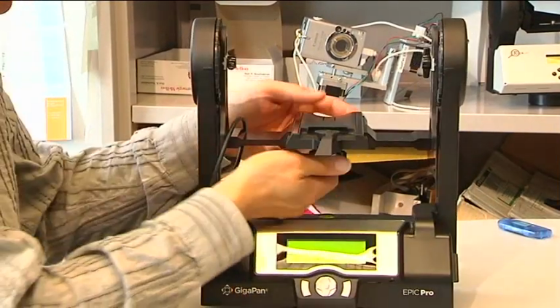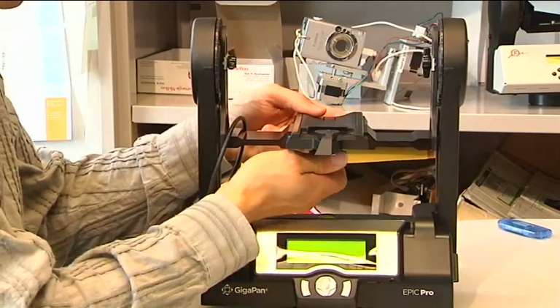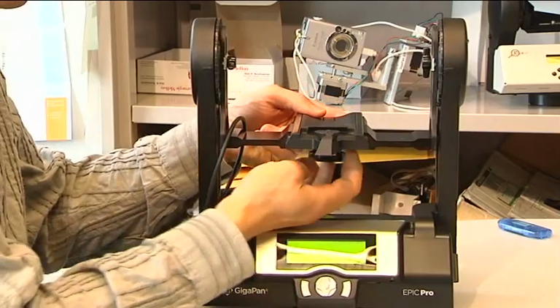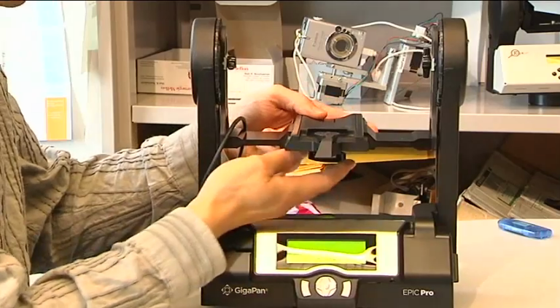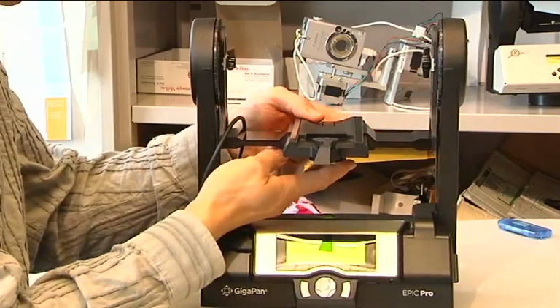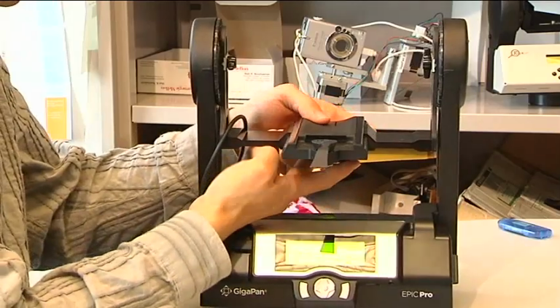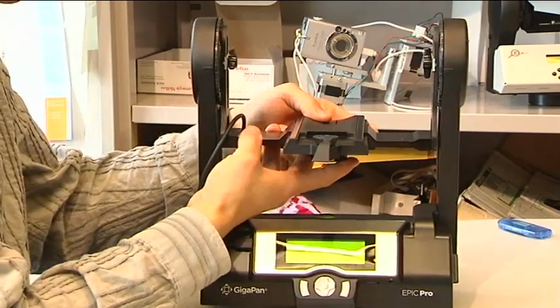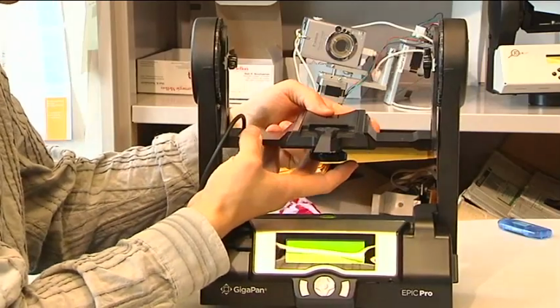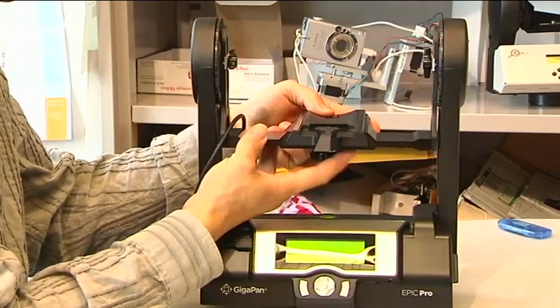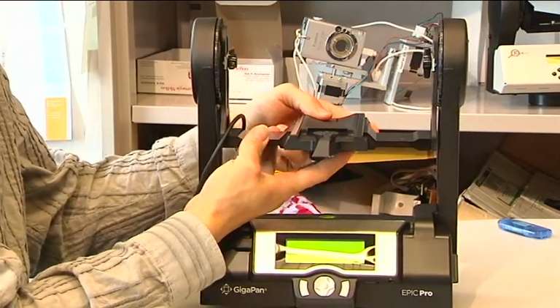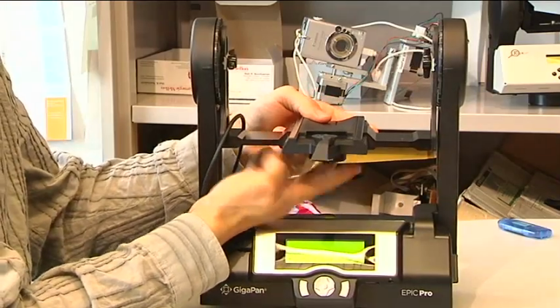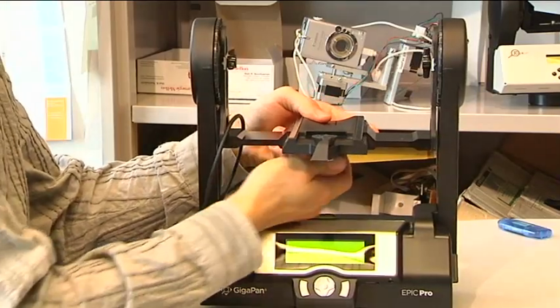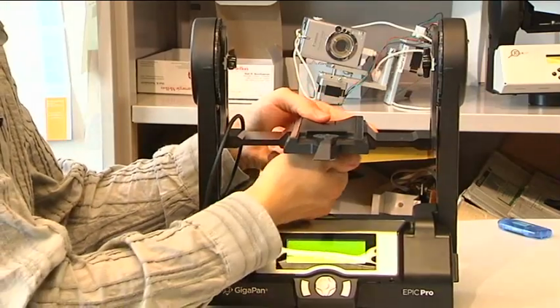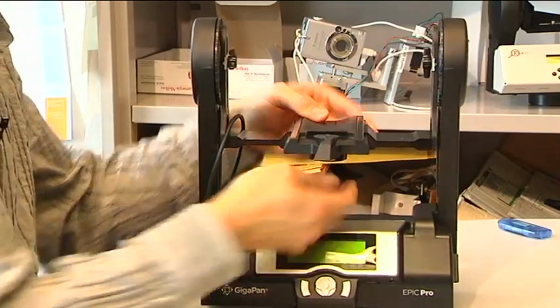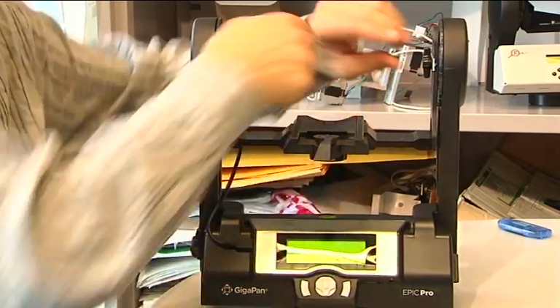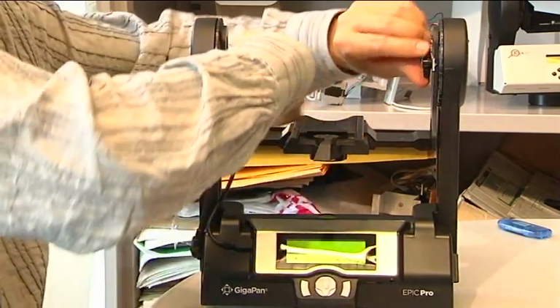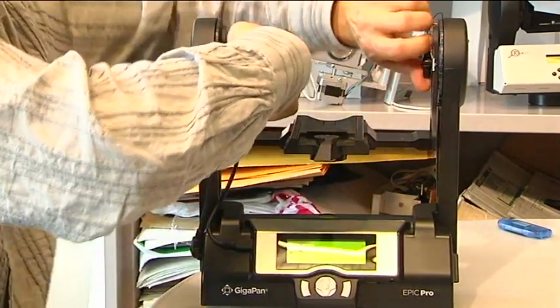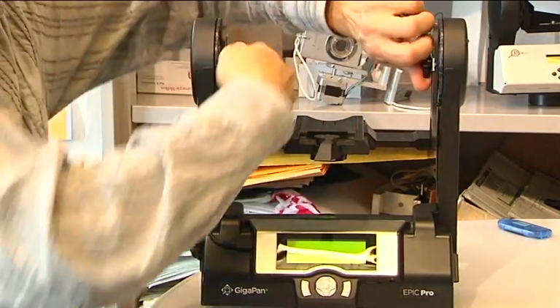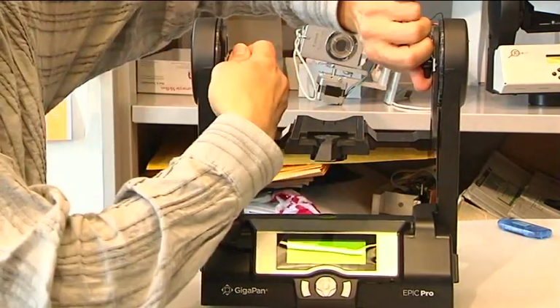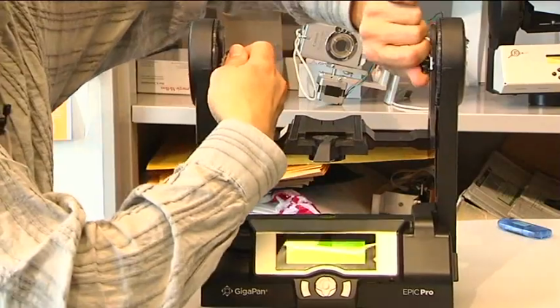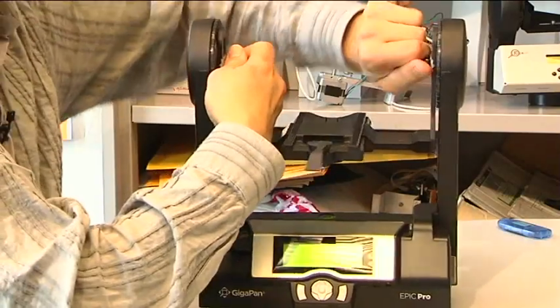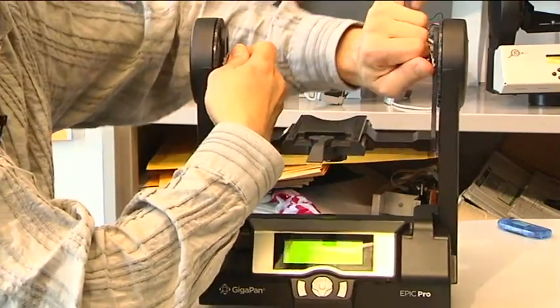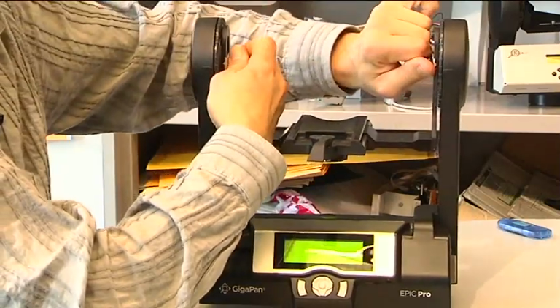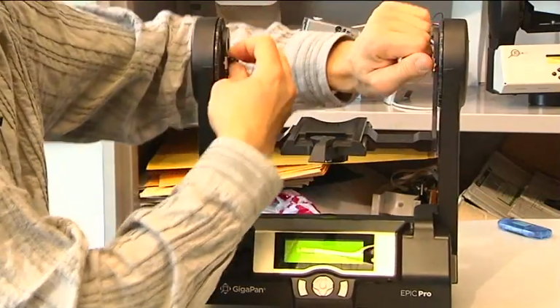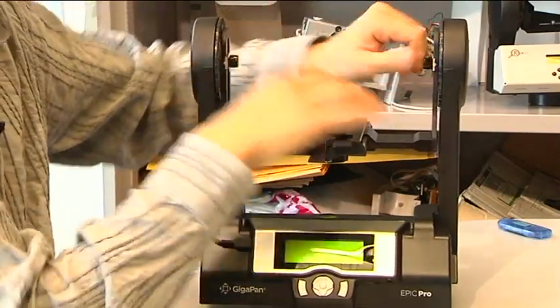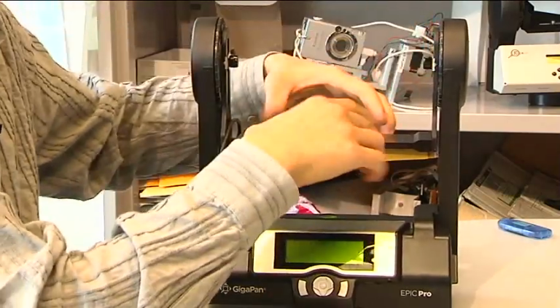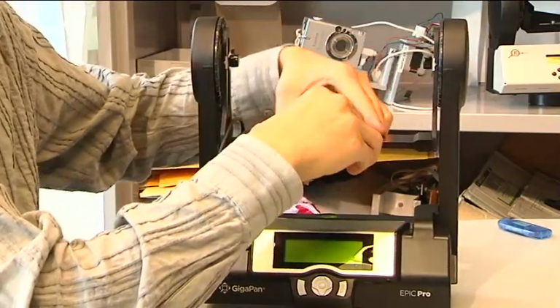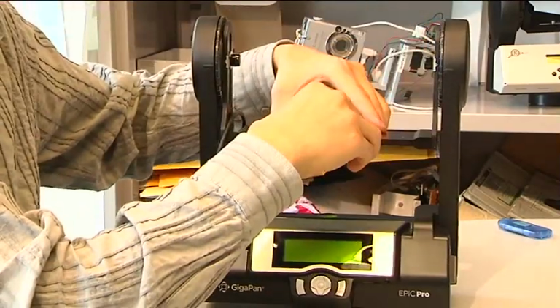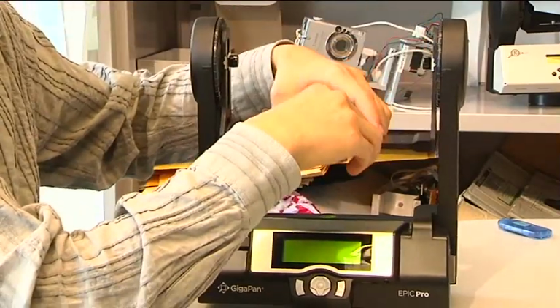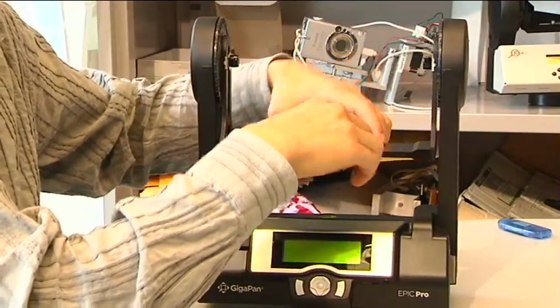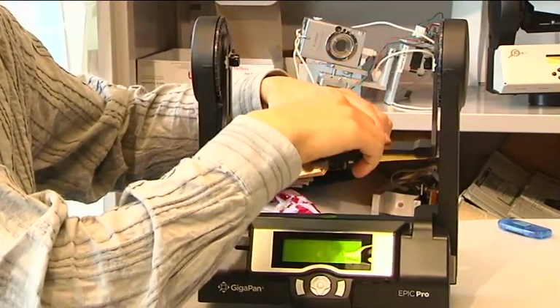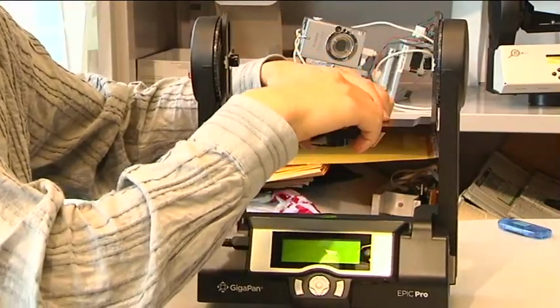One is the fore-aft adjustment here, and the other is a height adjustment here. The whole unit can go up and down.